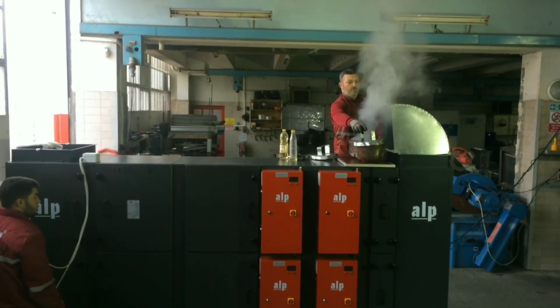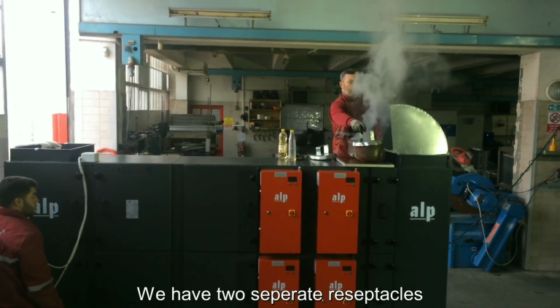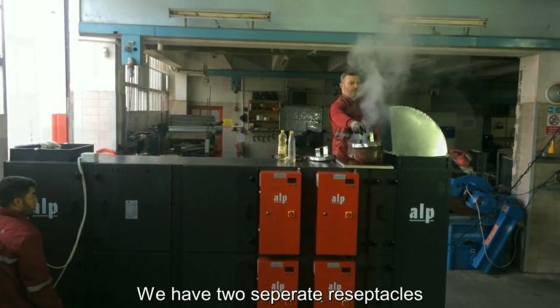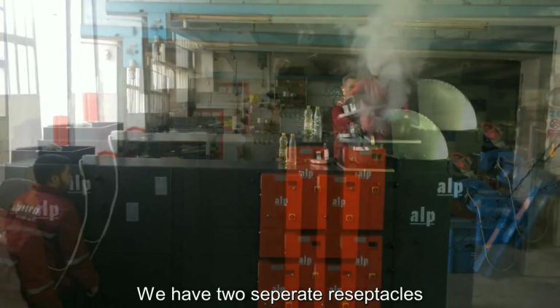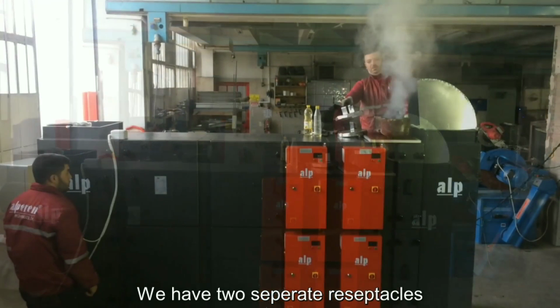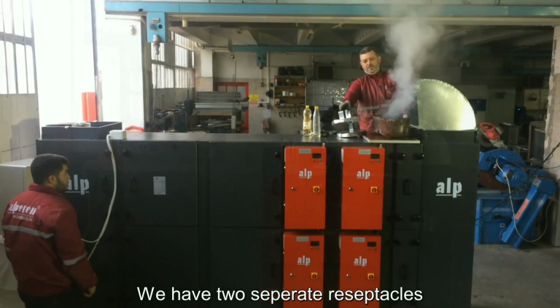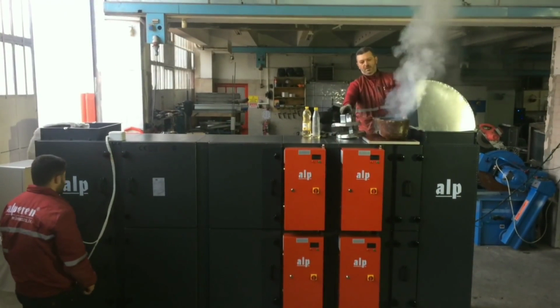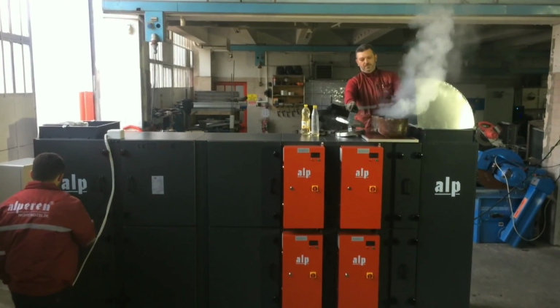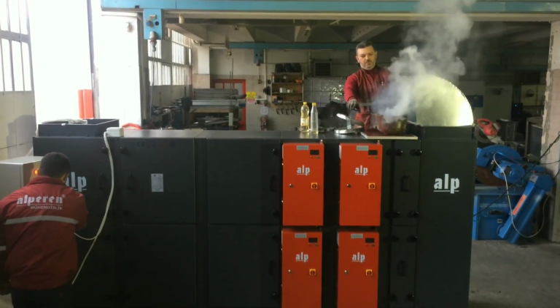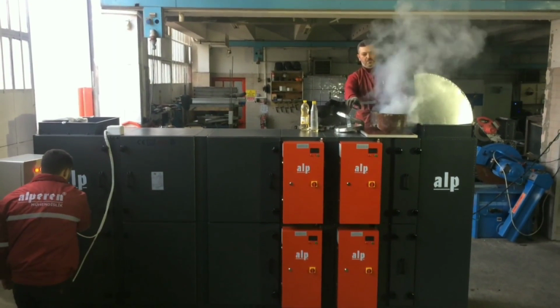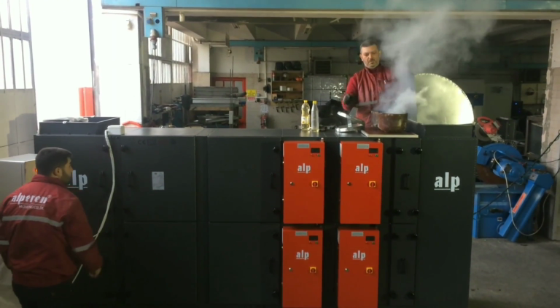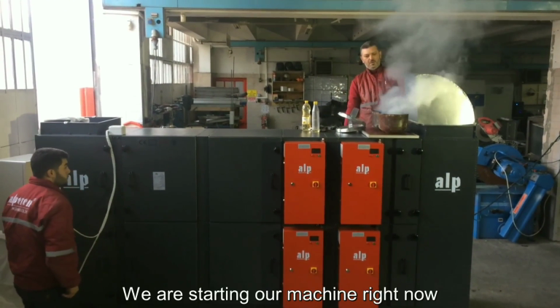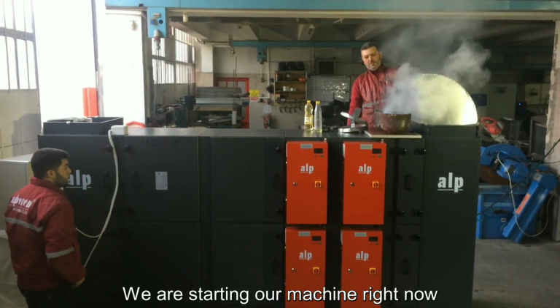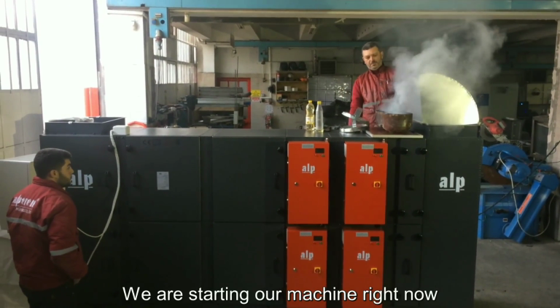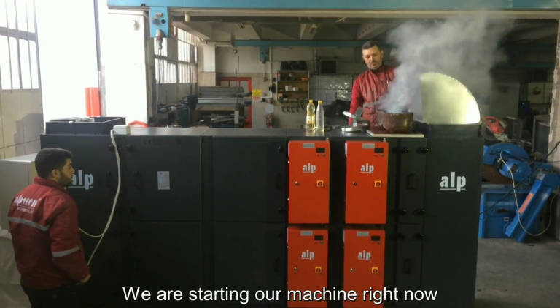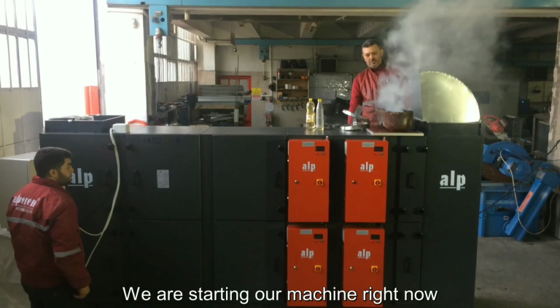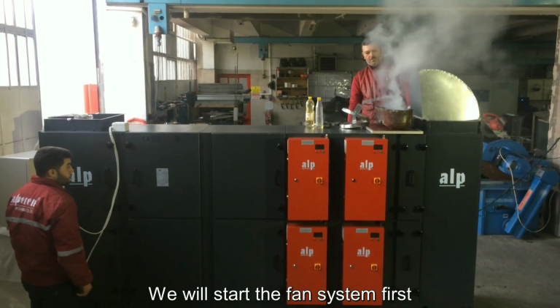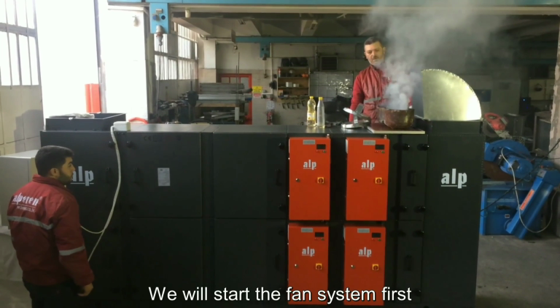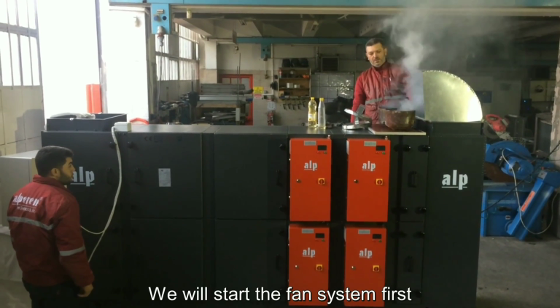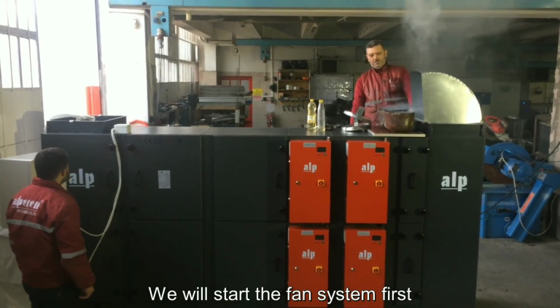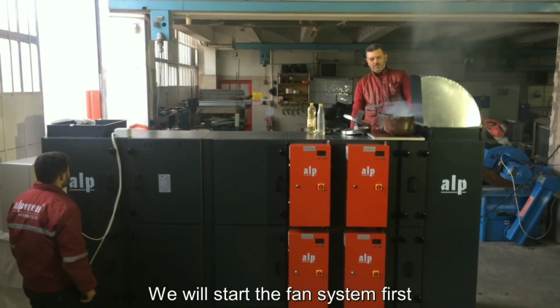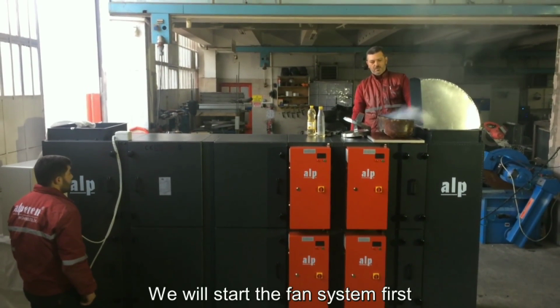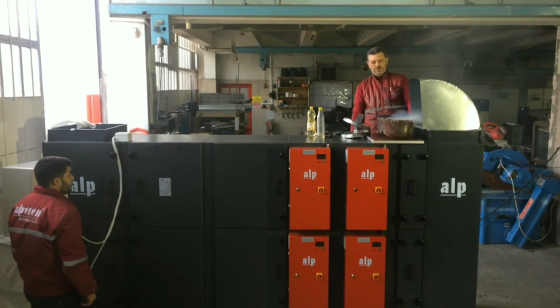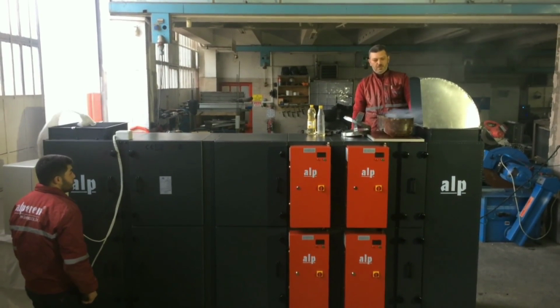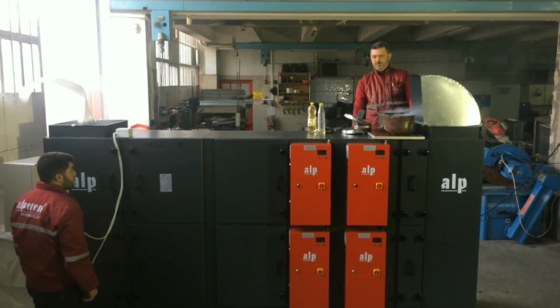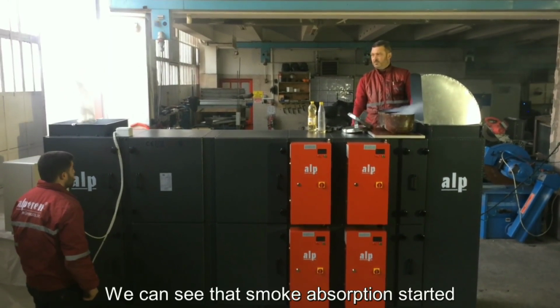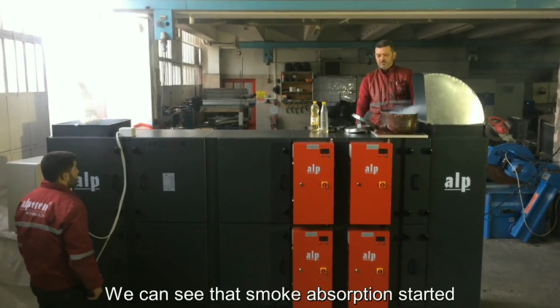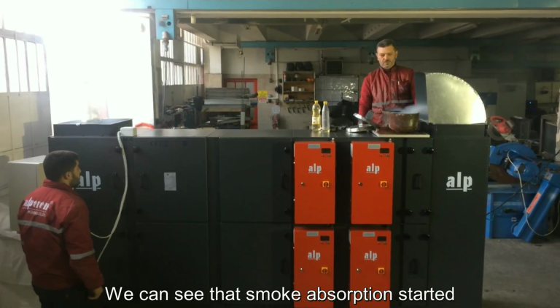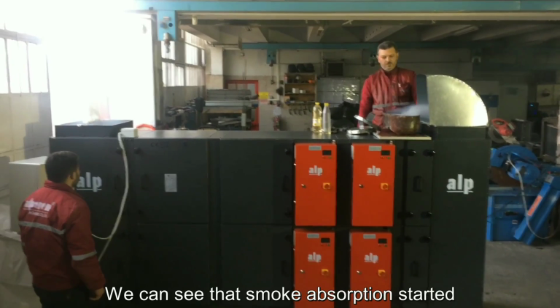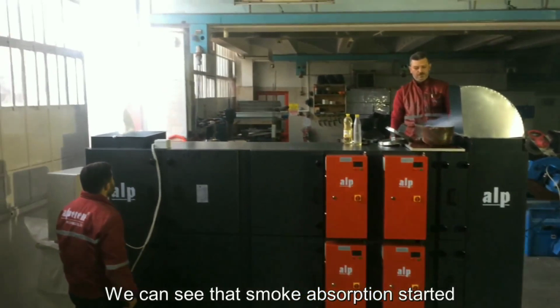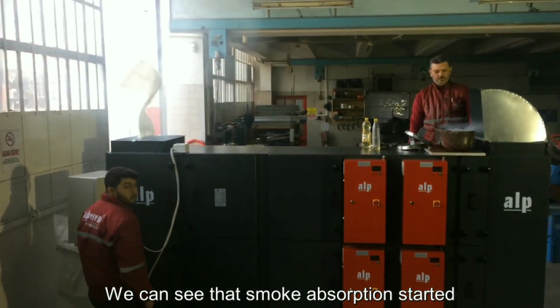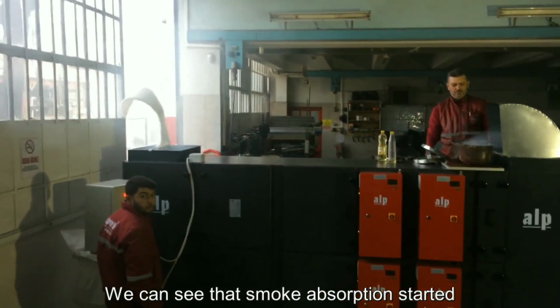We have two separate receptacles. We are starting our machine right now — we will start the fan system first. And we can see that smoke absorption has started.